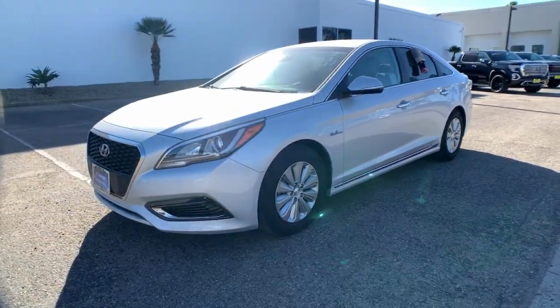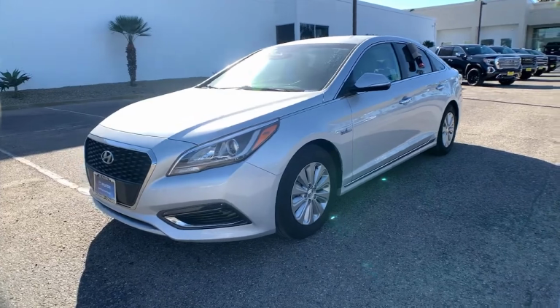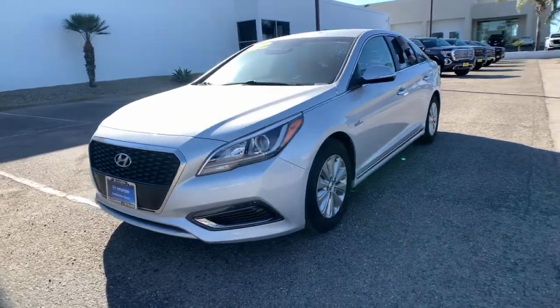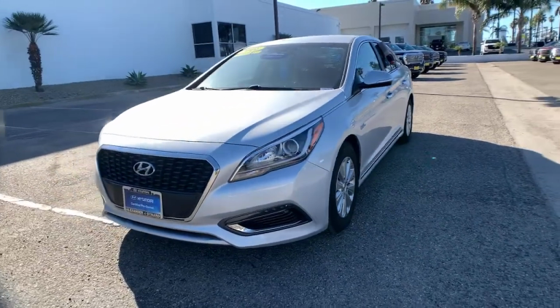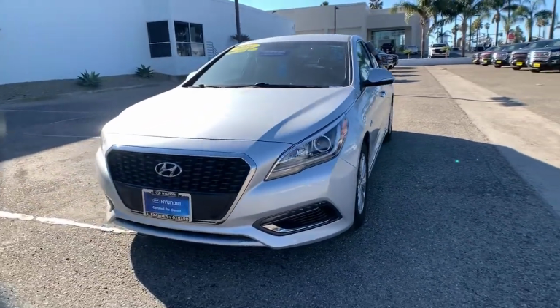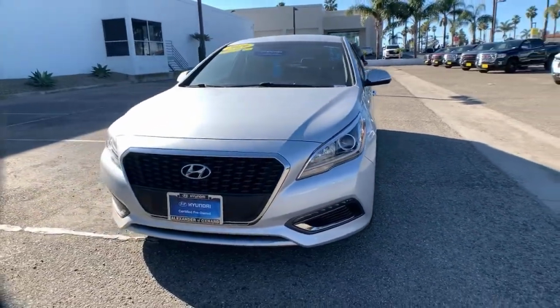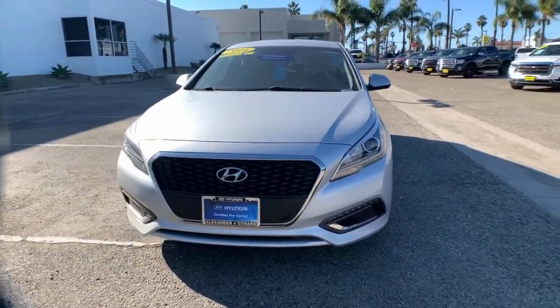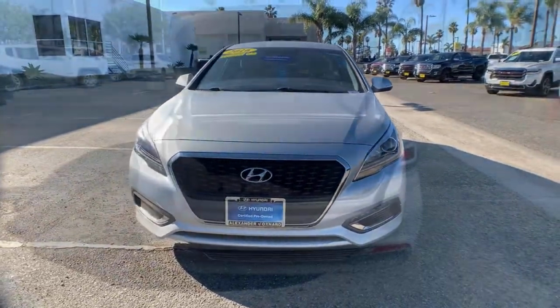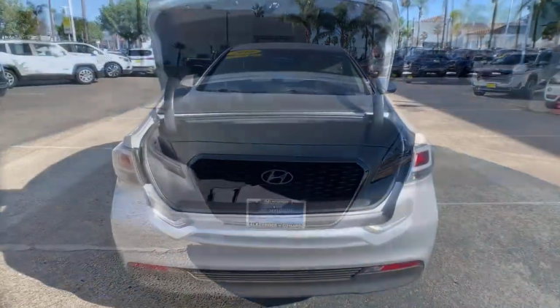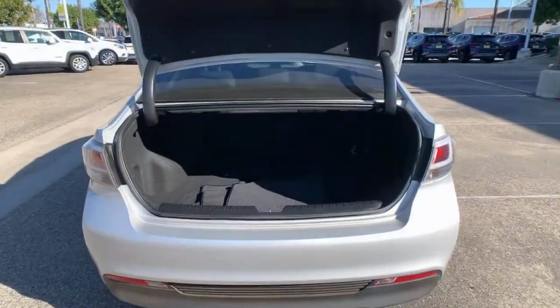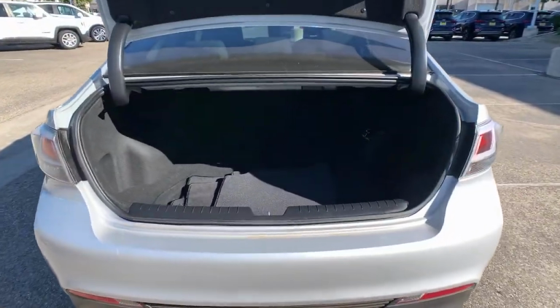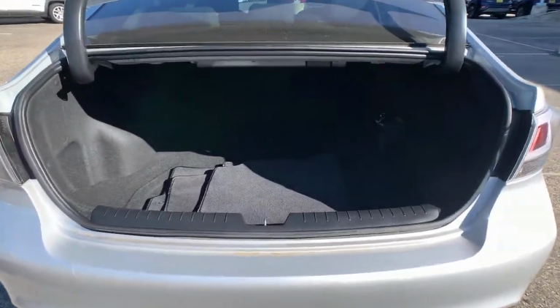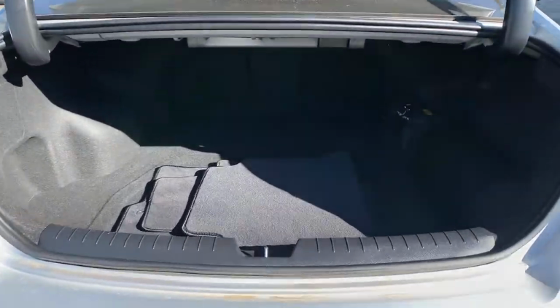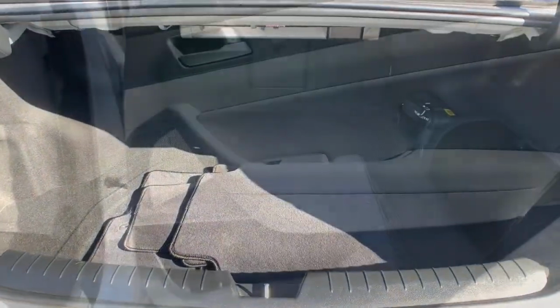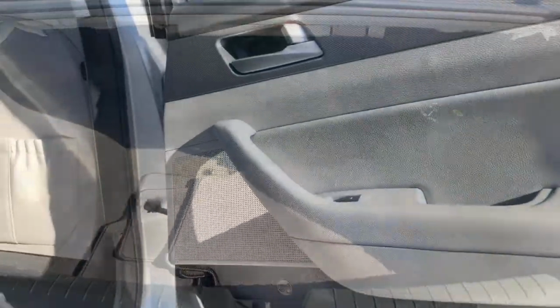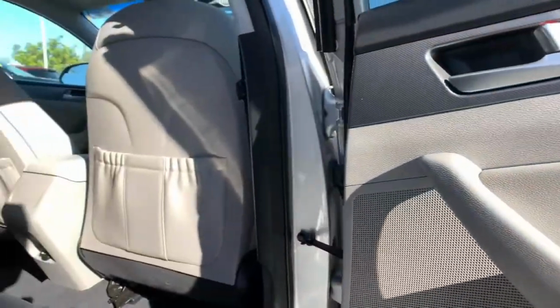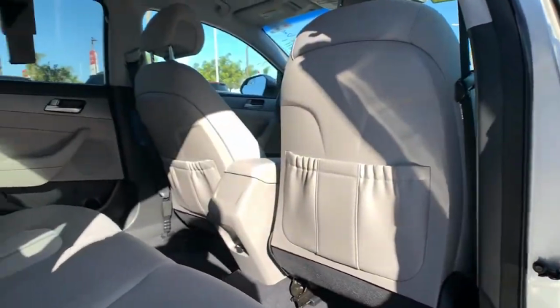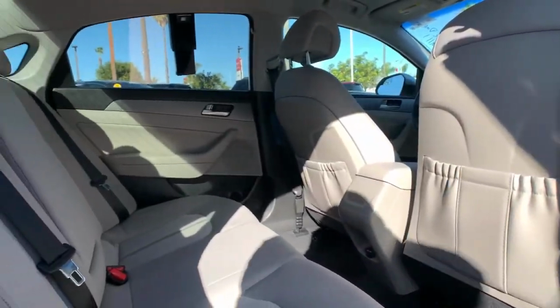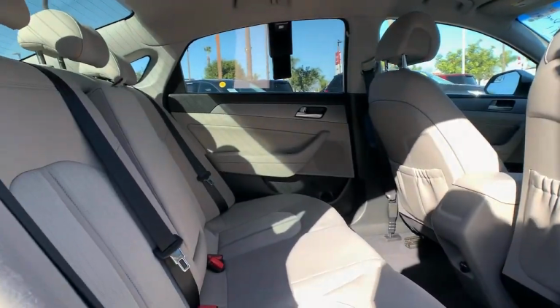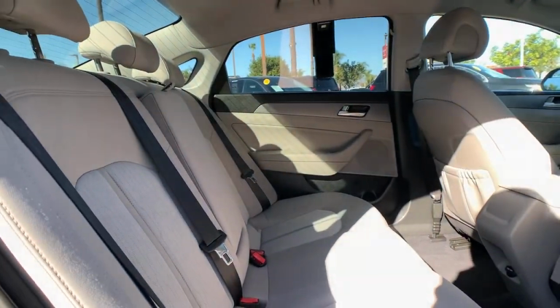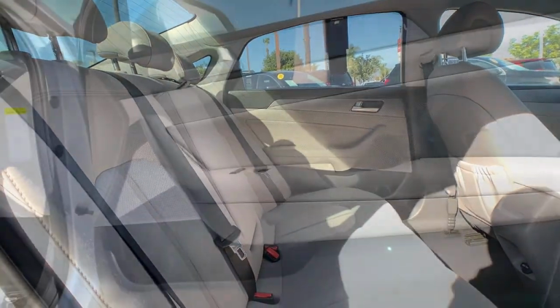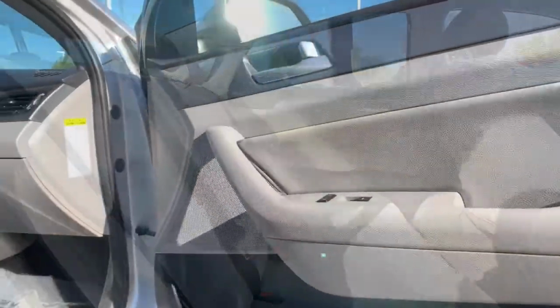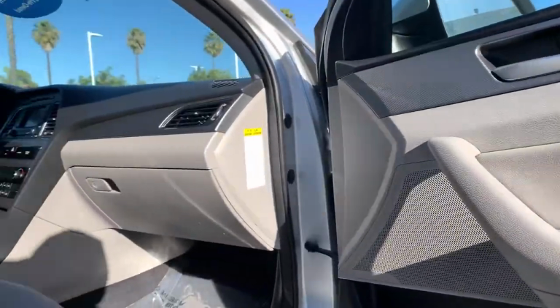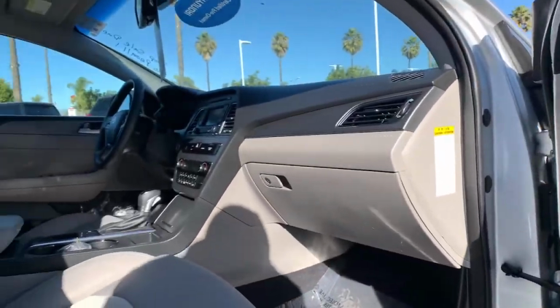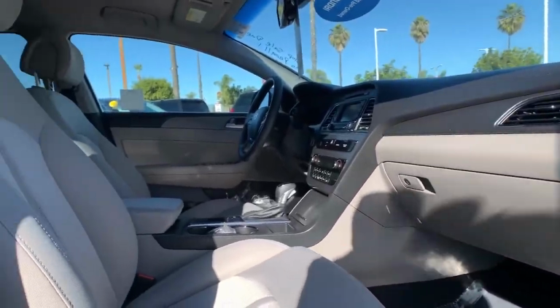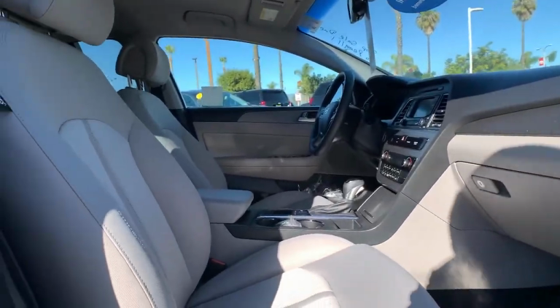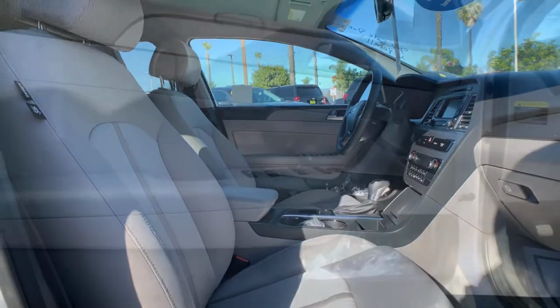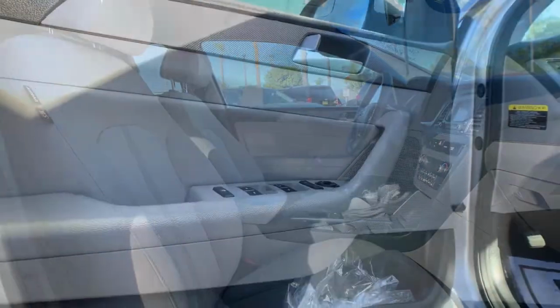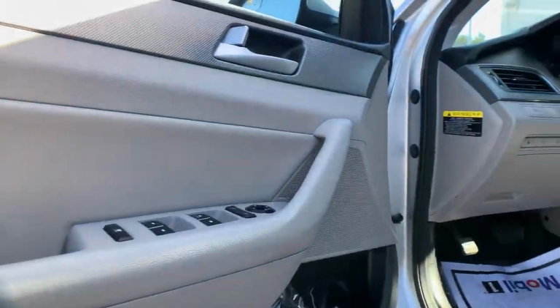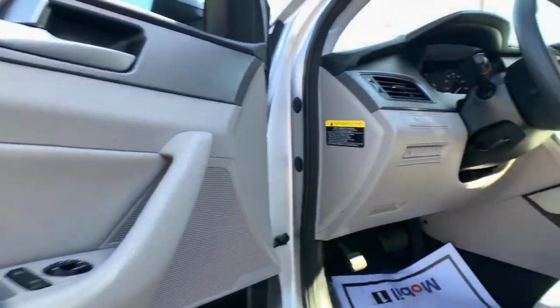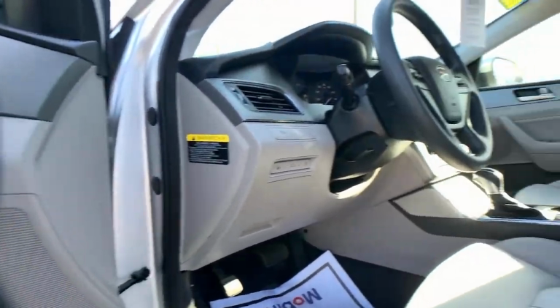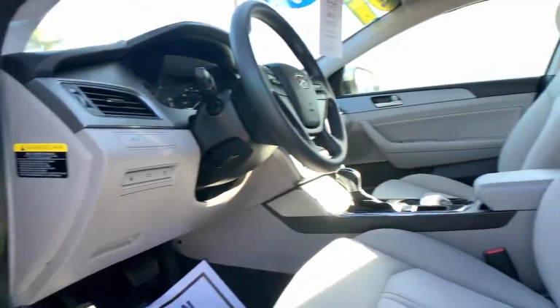These are just some of the great options this vehicle comes with: electronic stability control, trip computer, power windows, bucket seats, wheel locks, four-wheel disc brakes, and power steering.